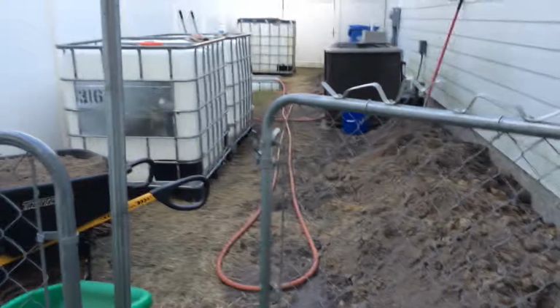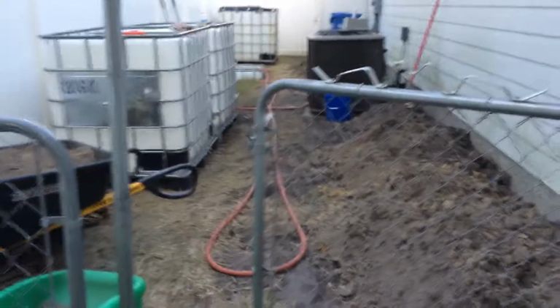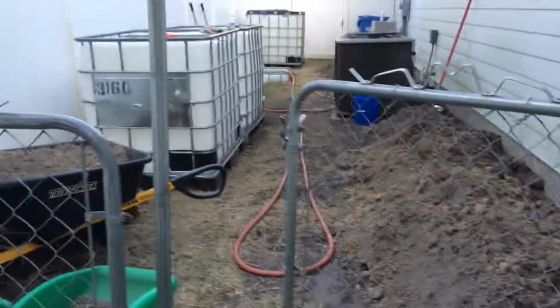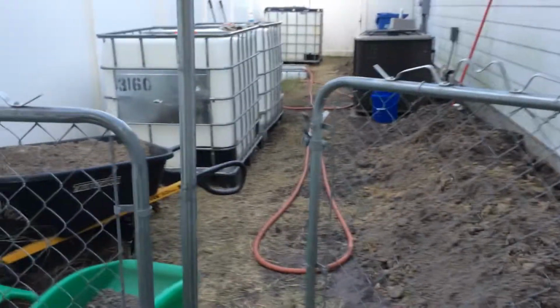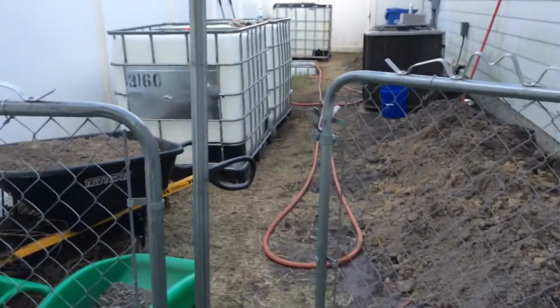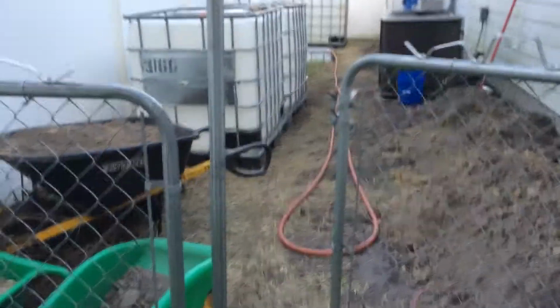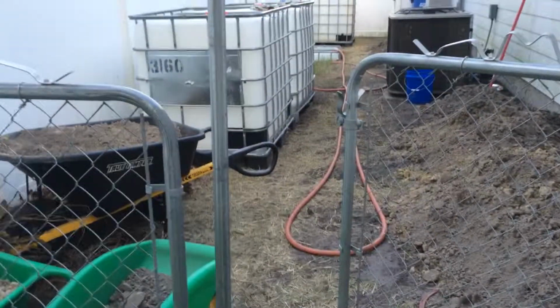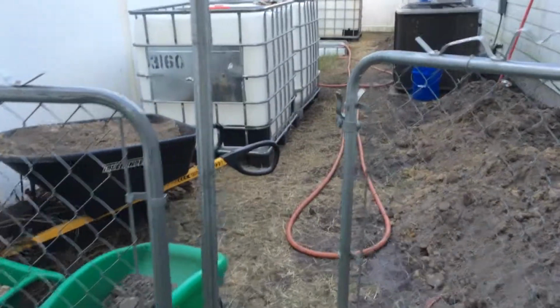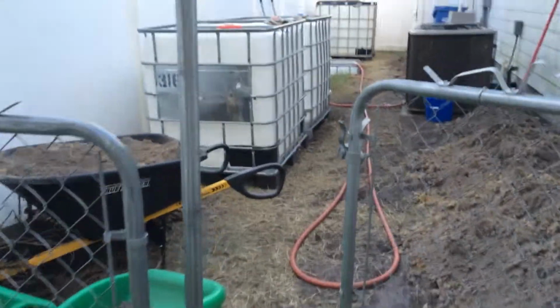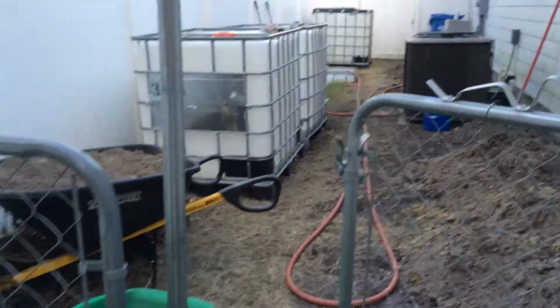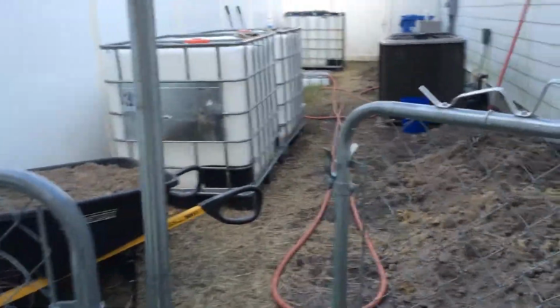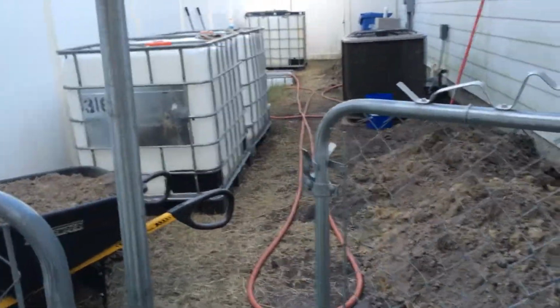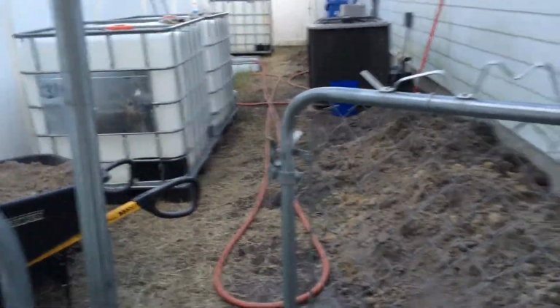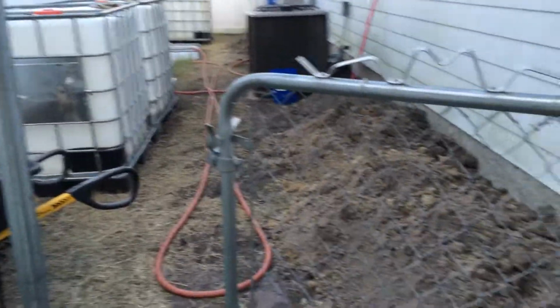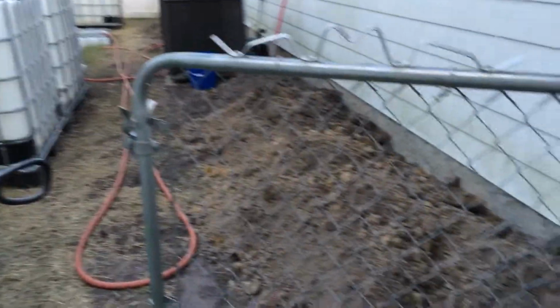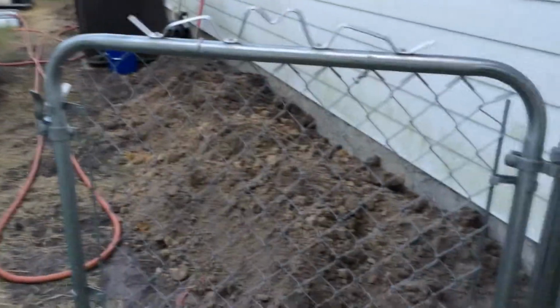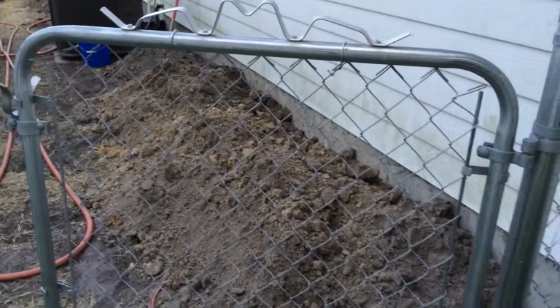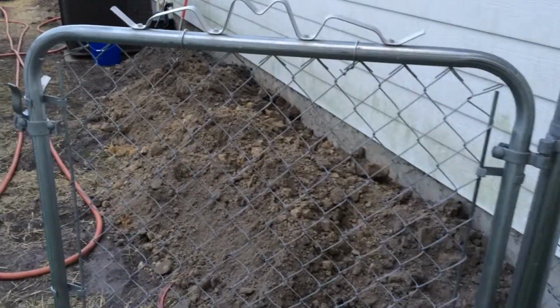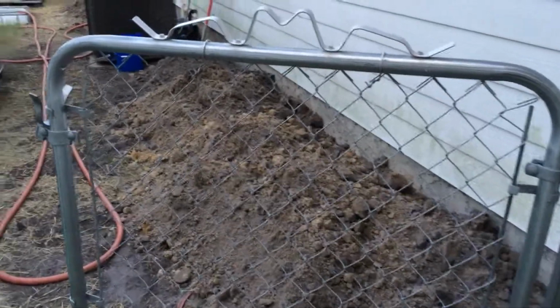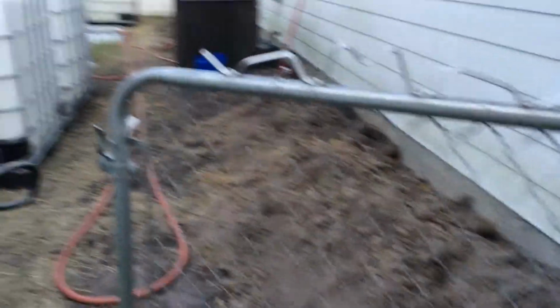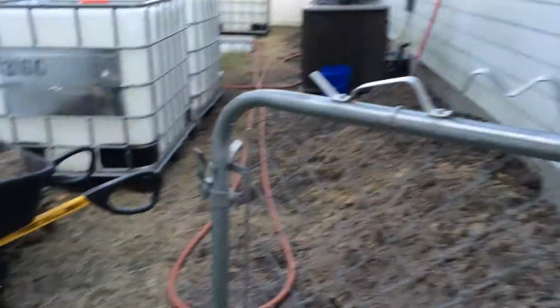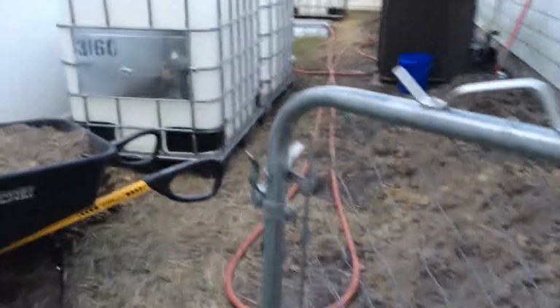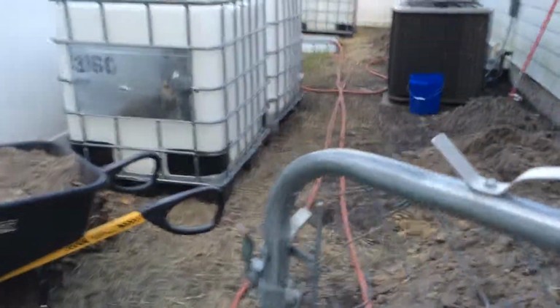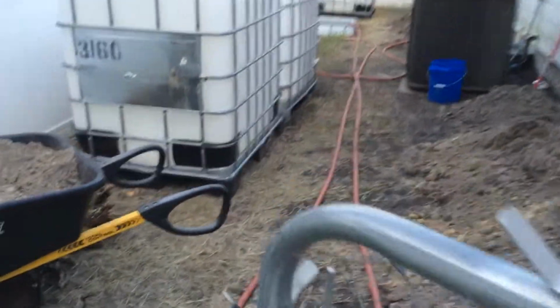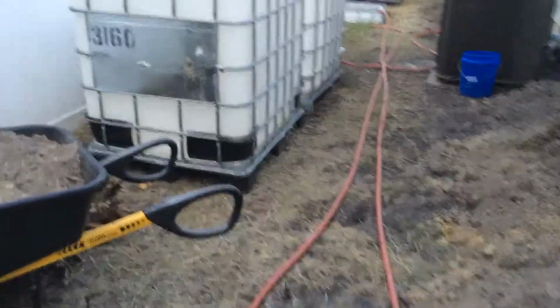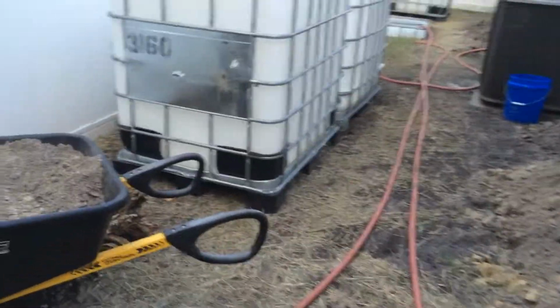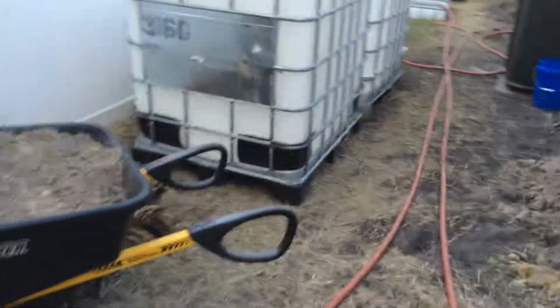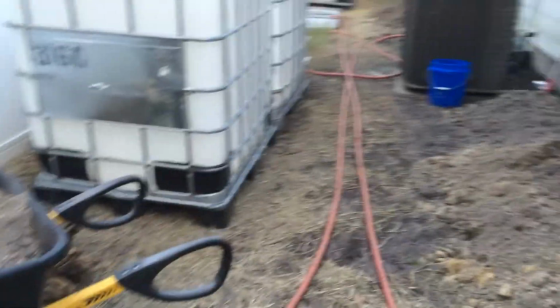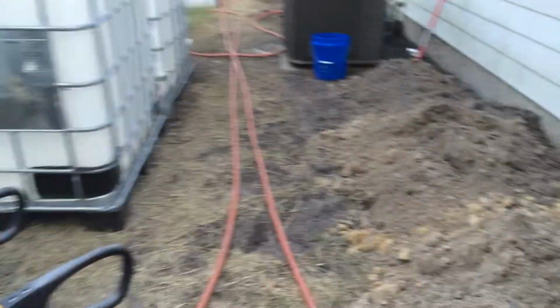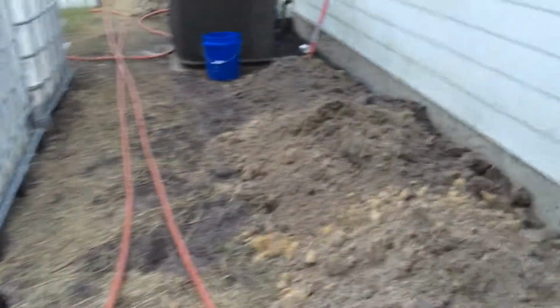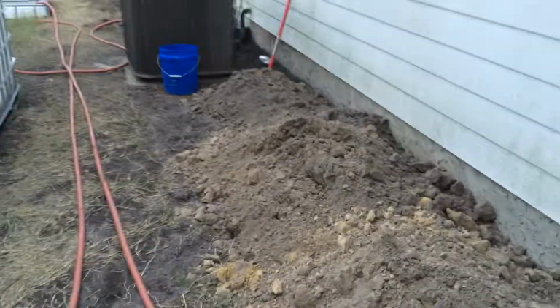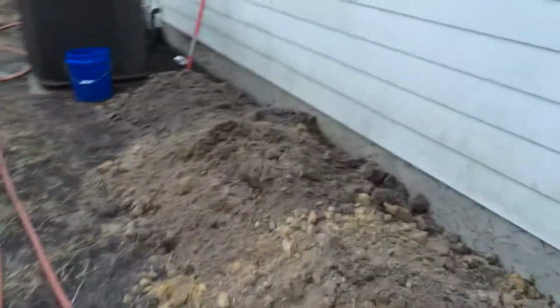What's going on everybody? Another update to the aquaponics system. I've been busy, but I told you I was going to give you lots of updates with this build as I went along.